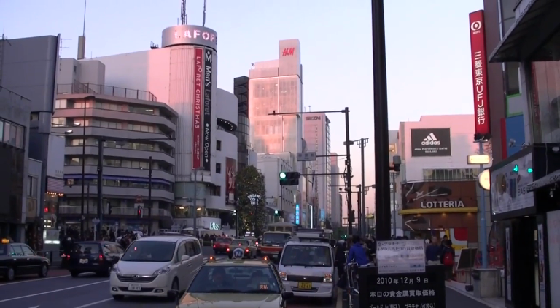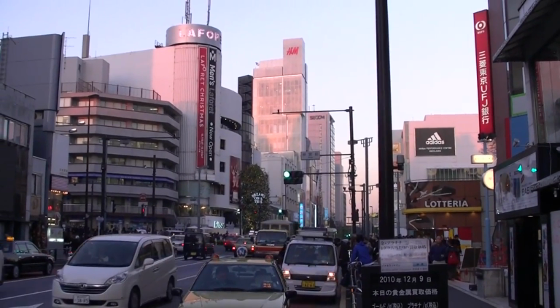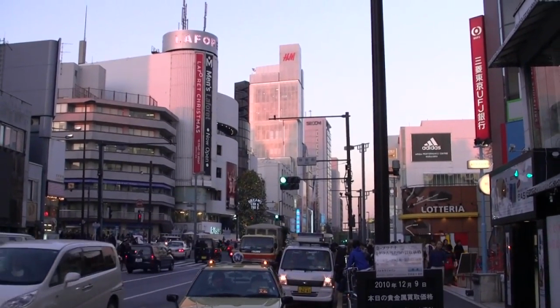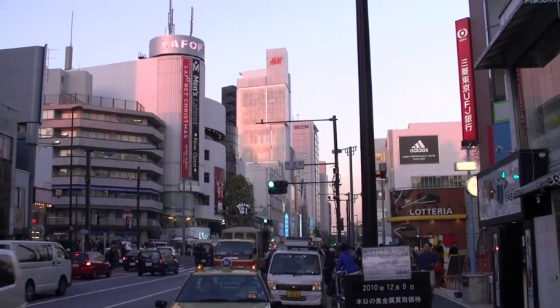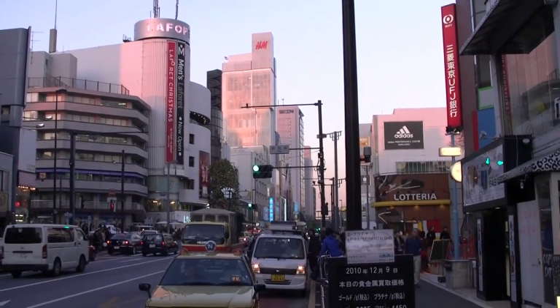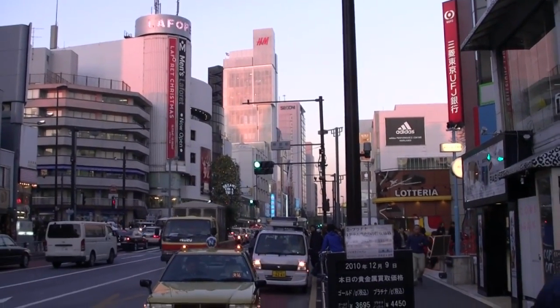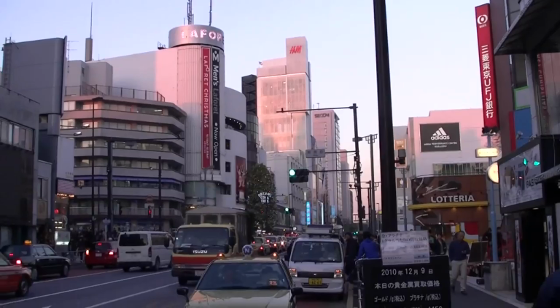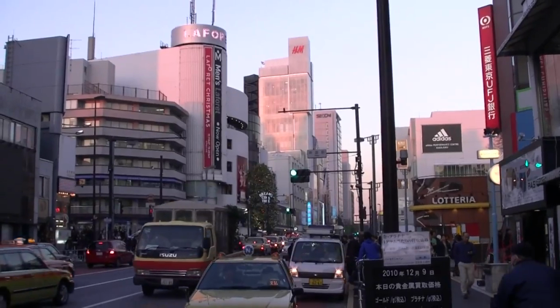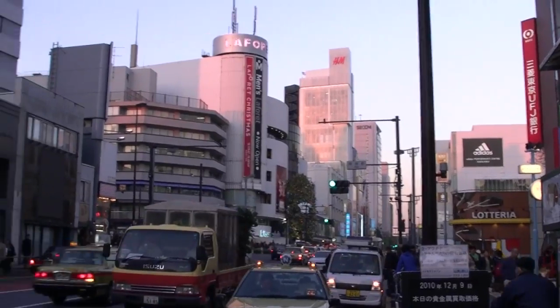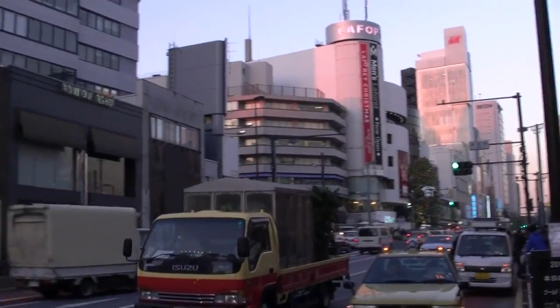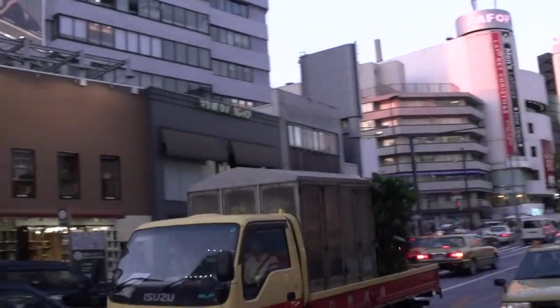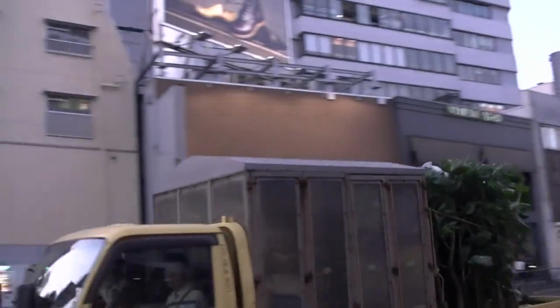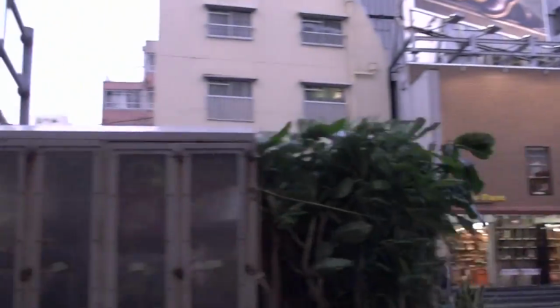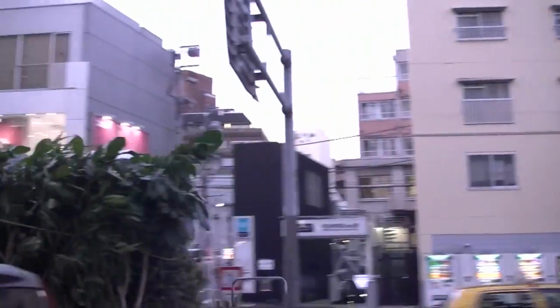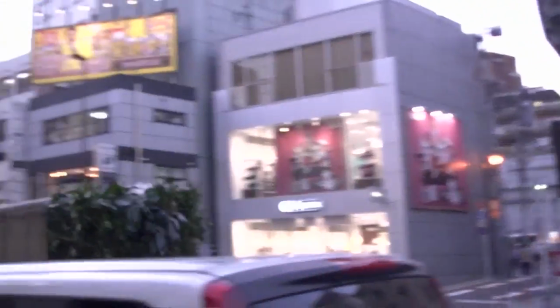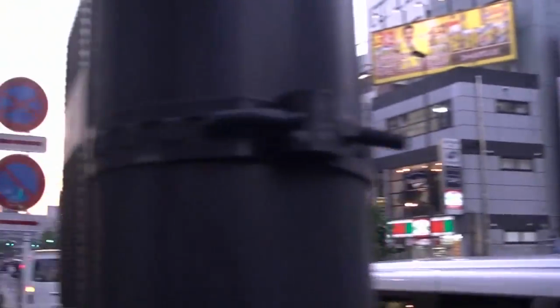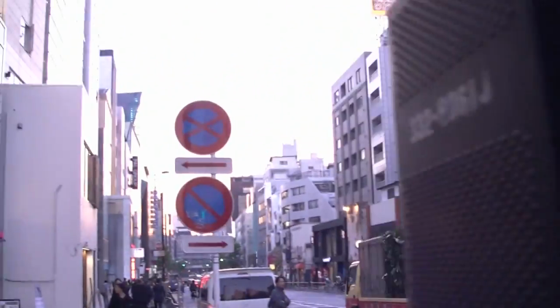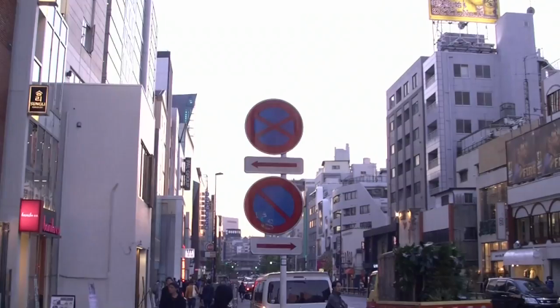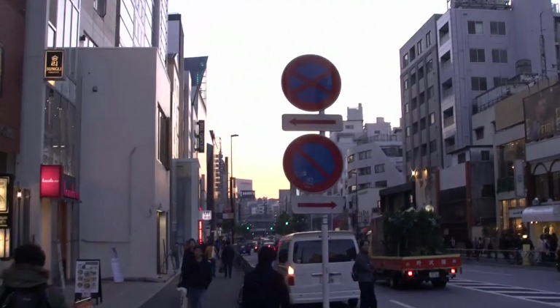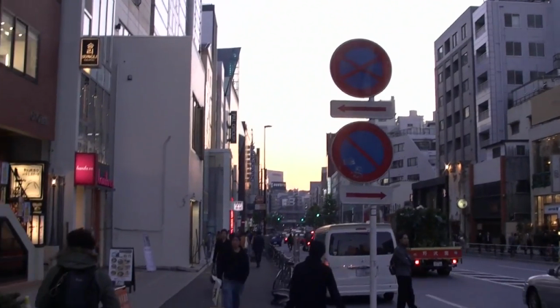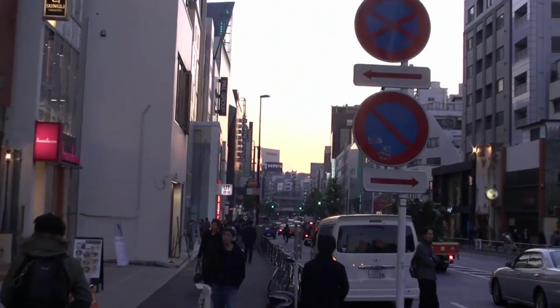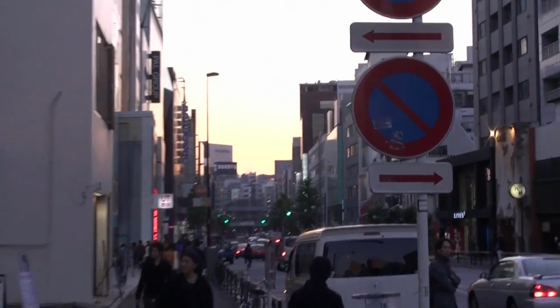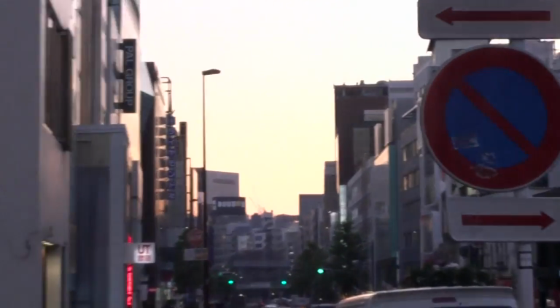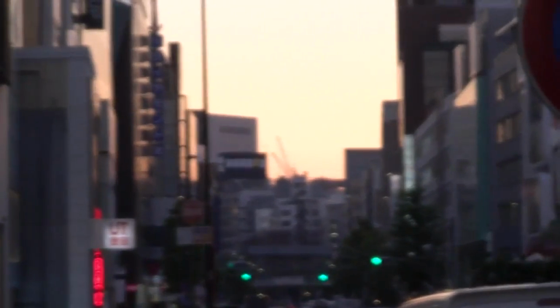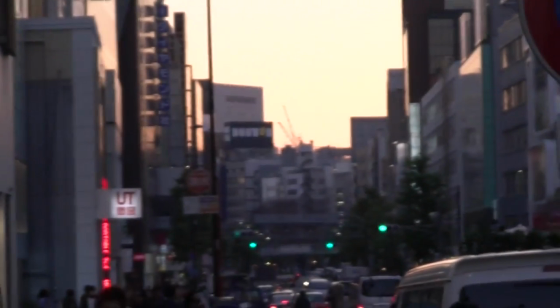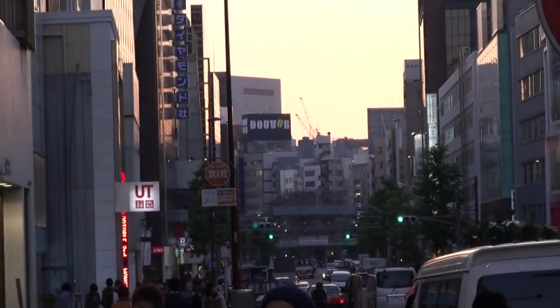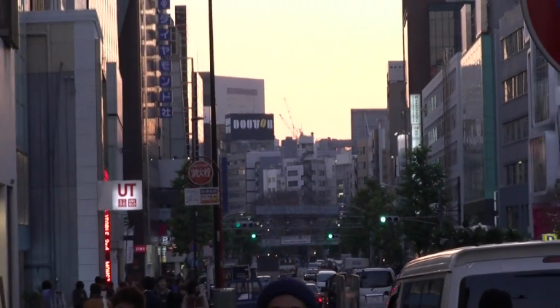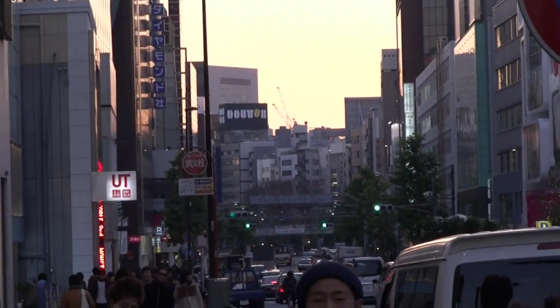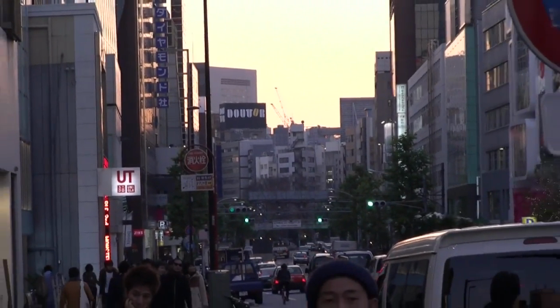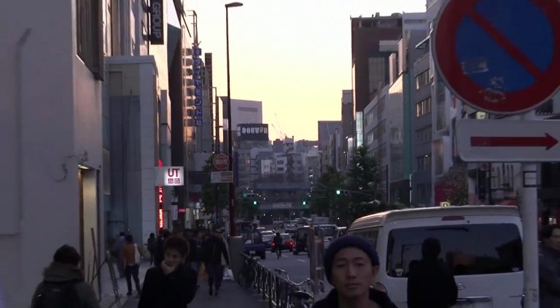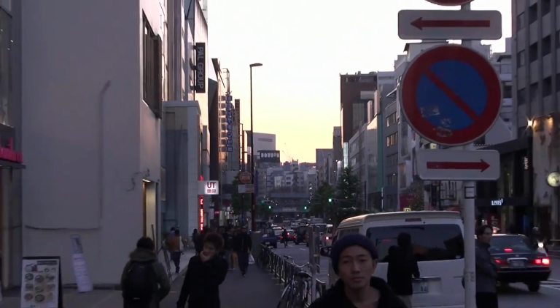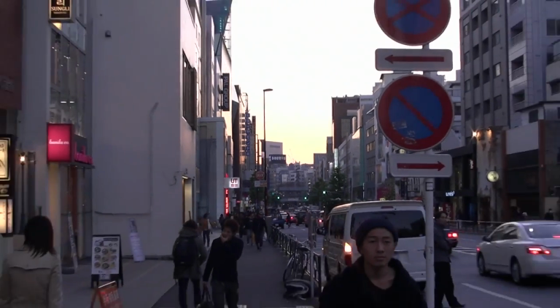Down there is the main area of Harajuku, or Harajuku Mitae Oyama. But right now I'm actually heading this way, which leads down towards Shibuya and the rest of Harajuku.